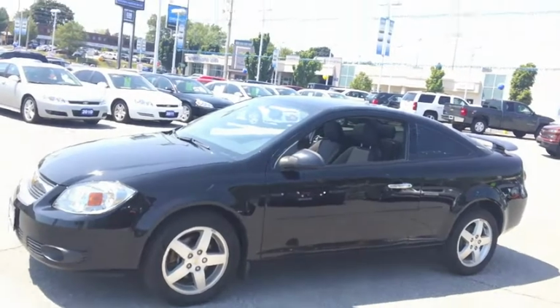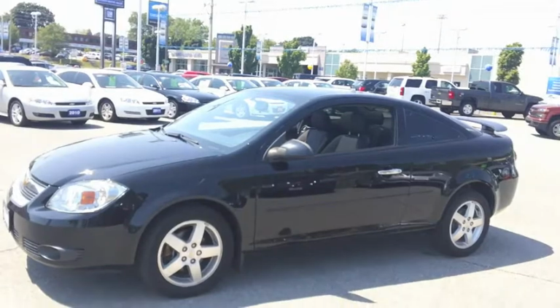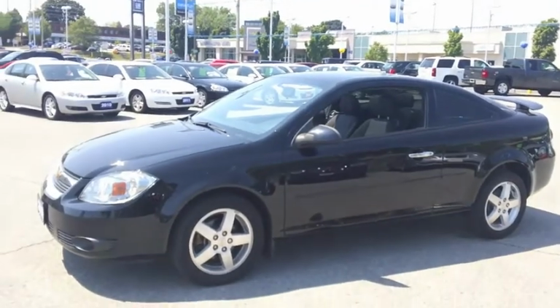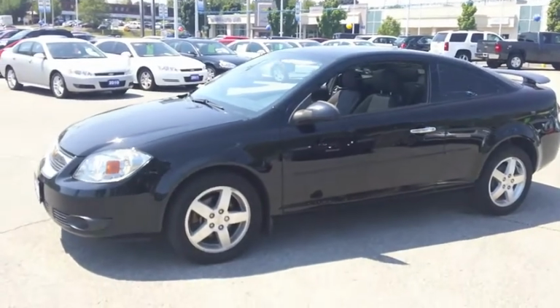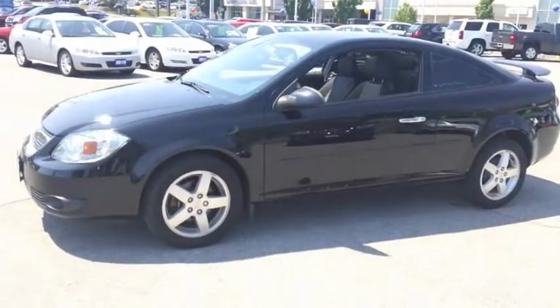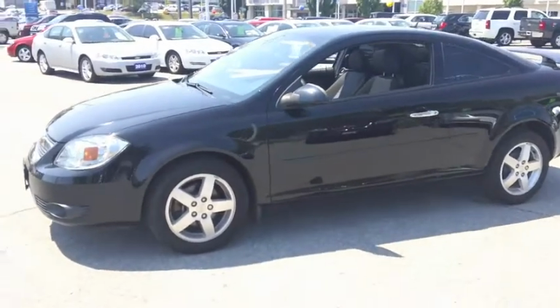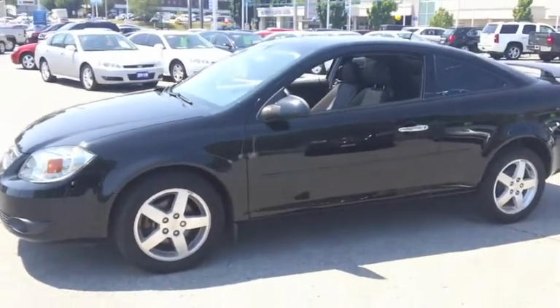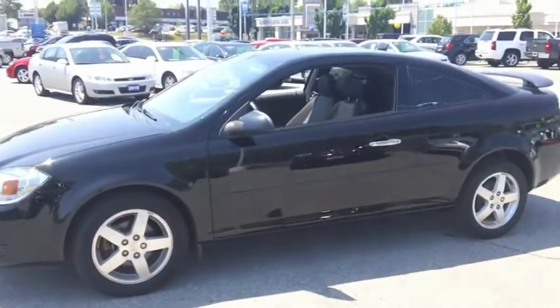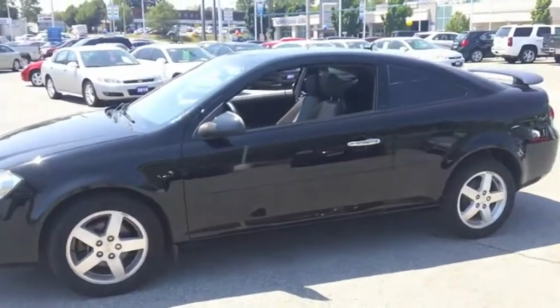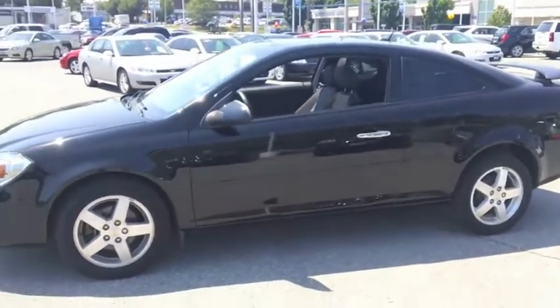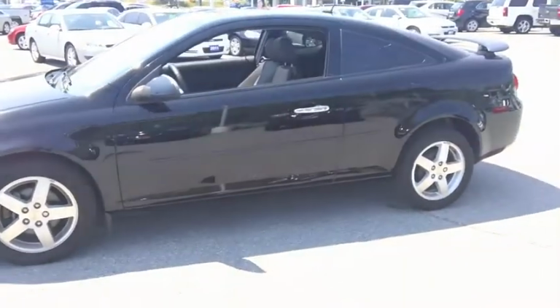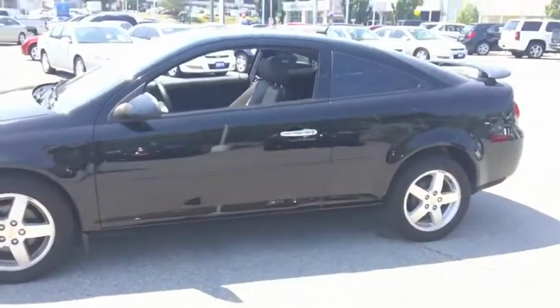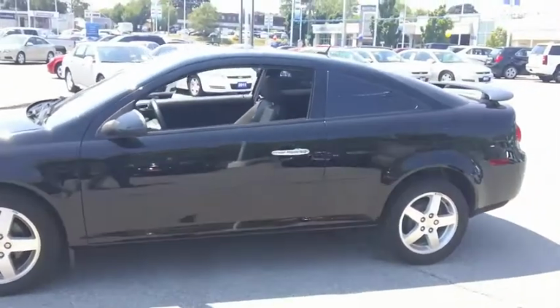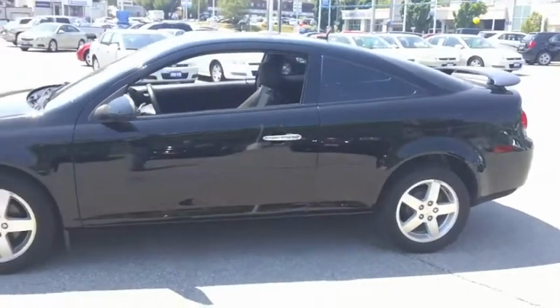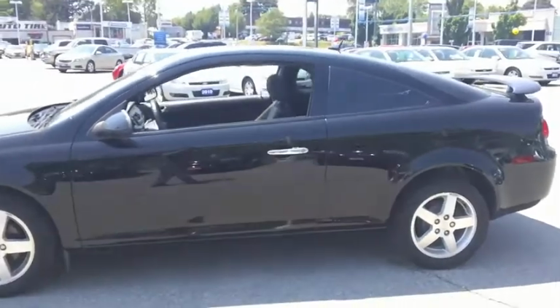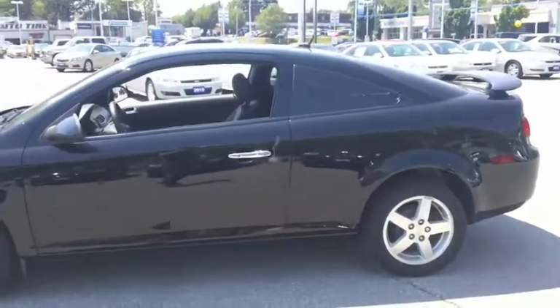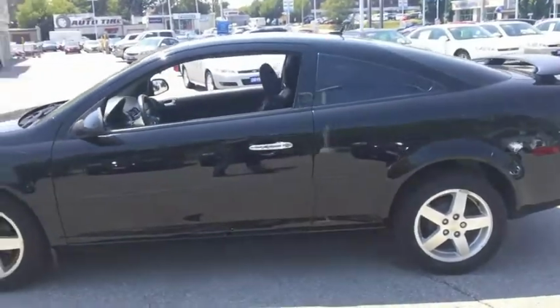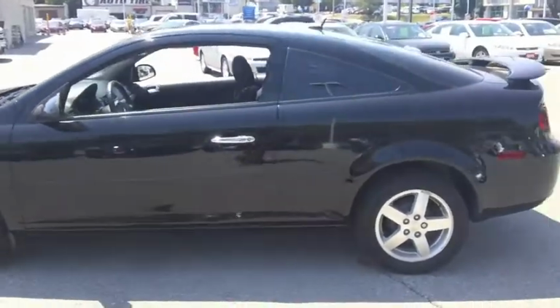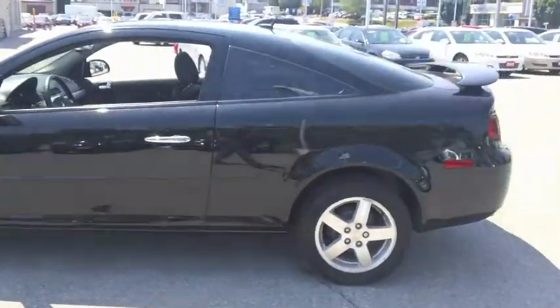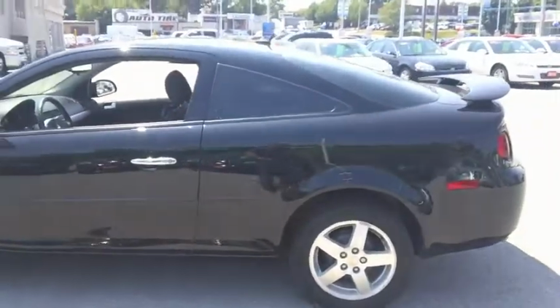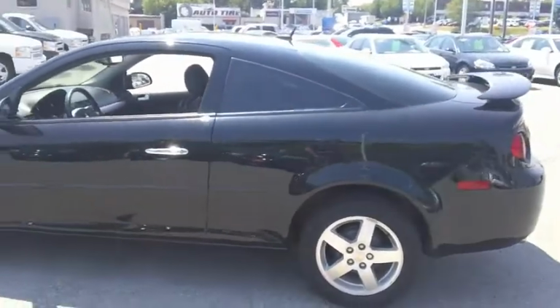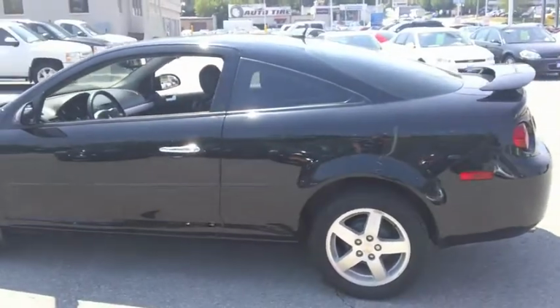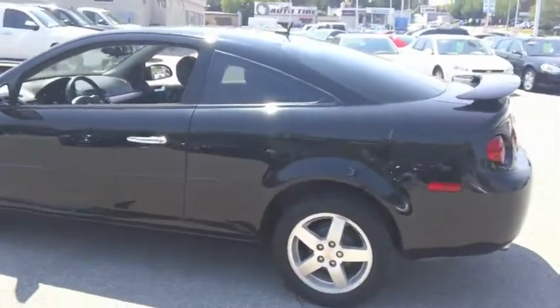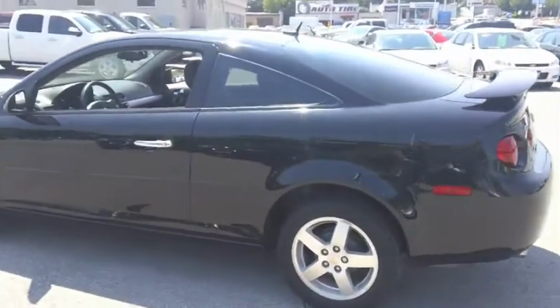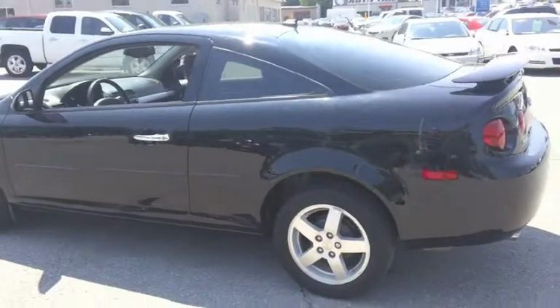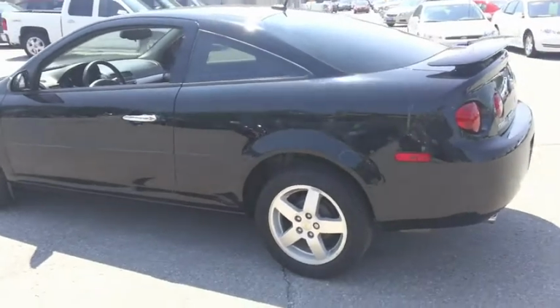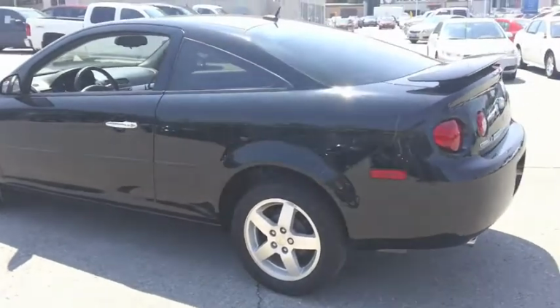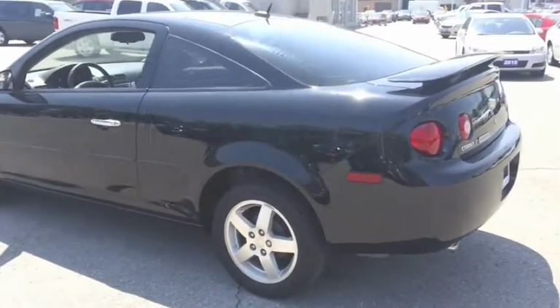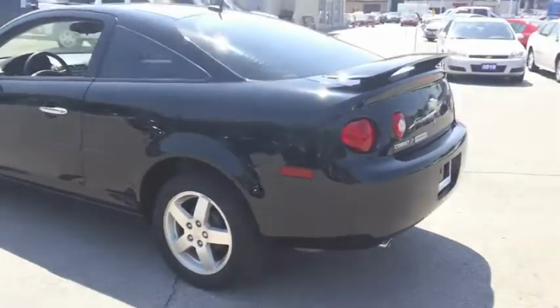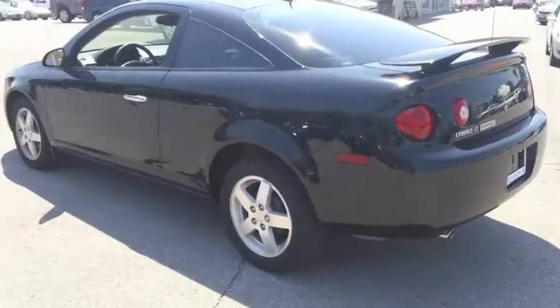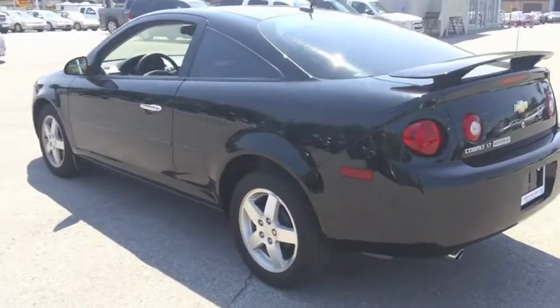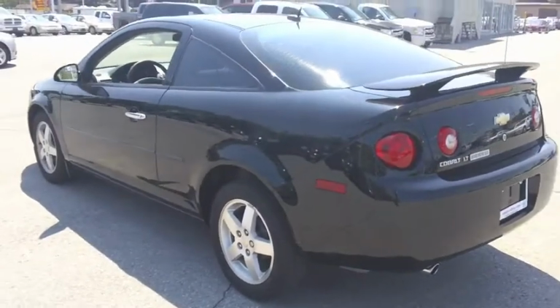Hi there, it's Kyle Tuttle here from Ontario Motor Sales. Today we're looking at a 2010 Chevrolet Cobalt LT Coupe — an absolutely great little vehicle with 38,000 kilometers on it, currently listed for $13,995.